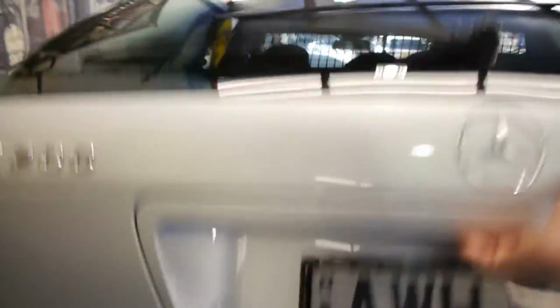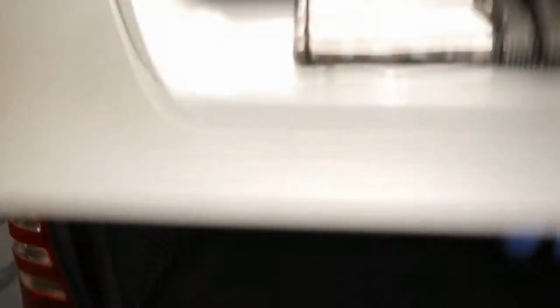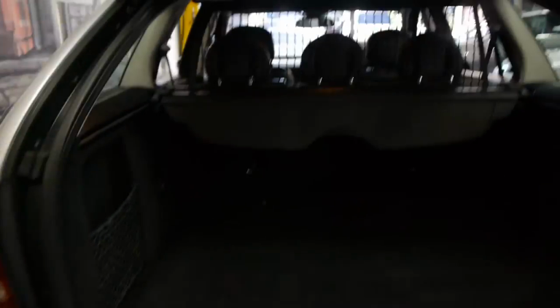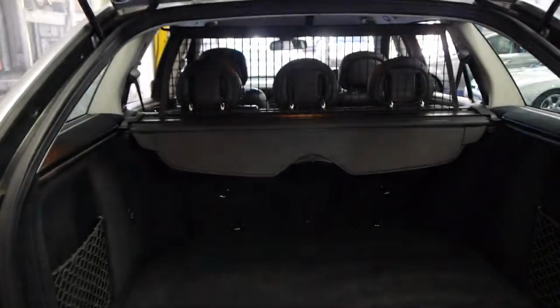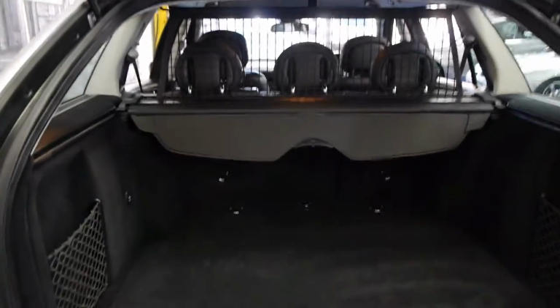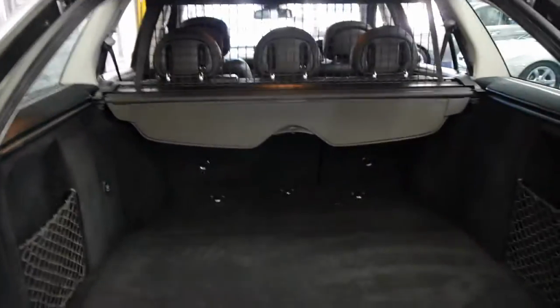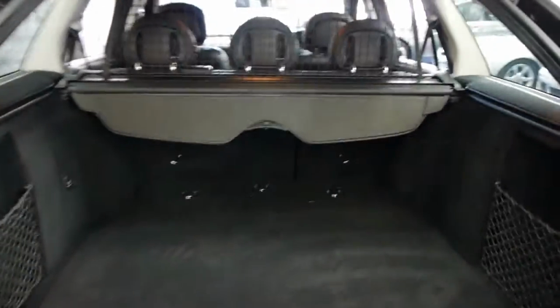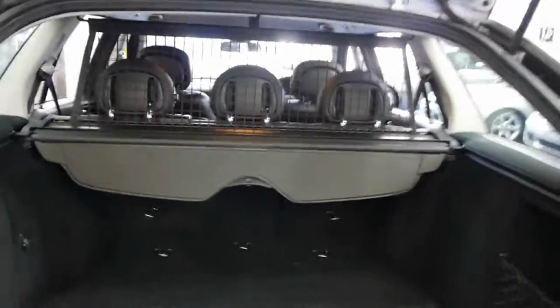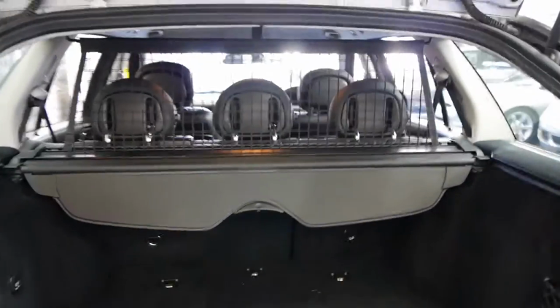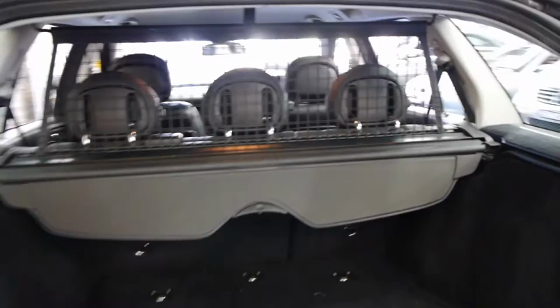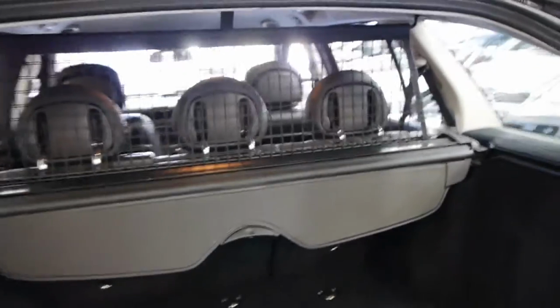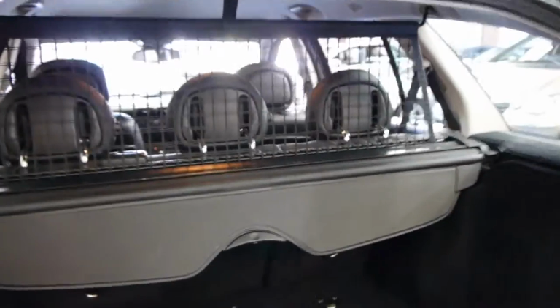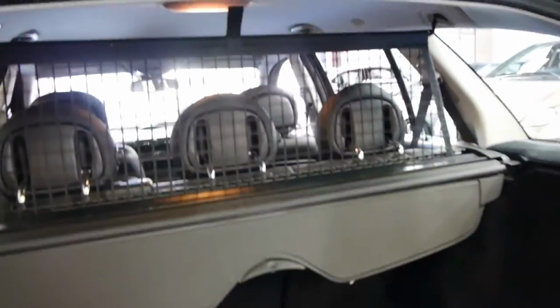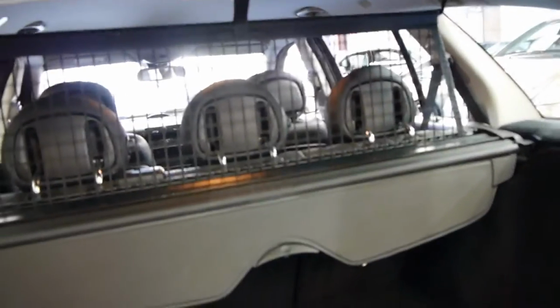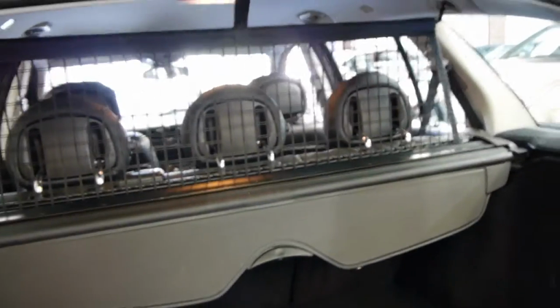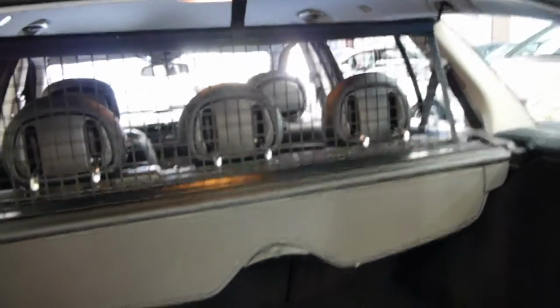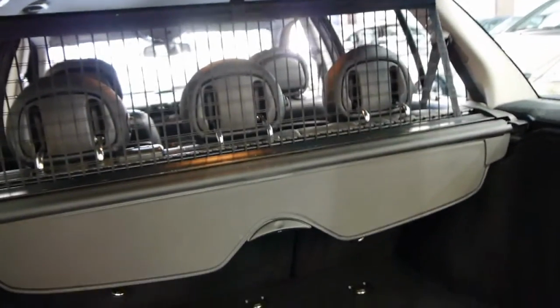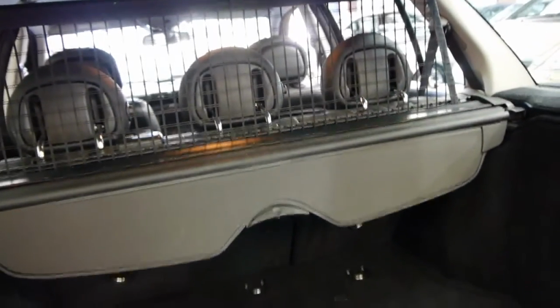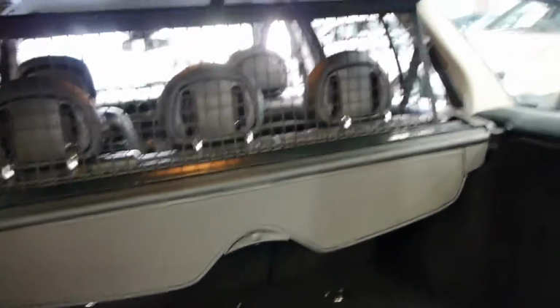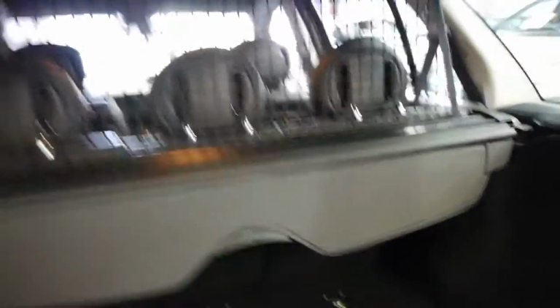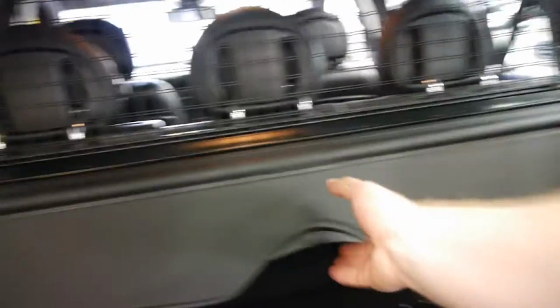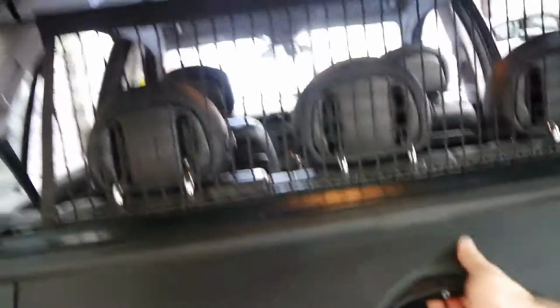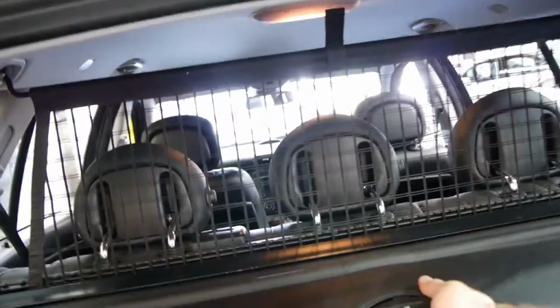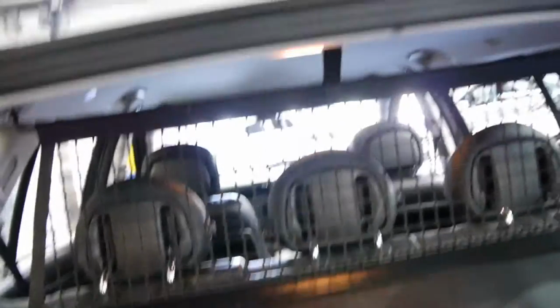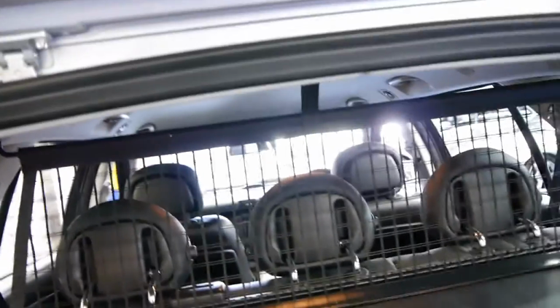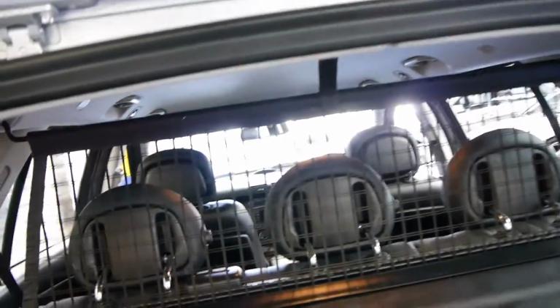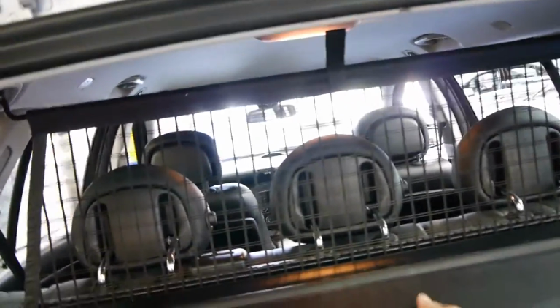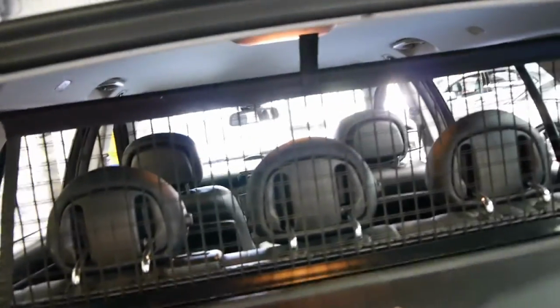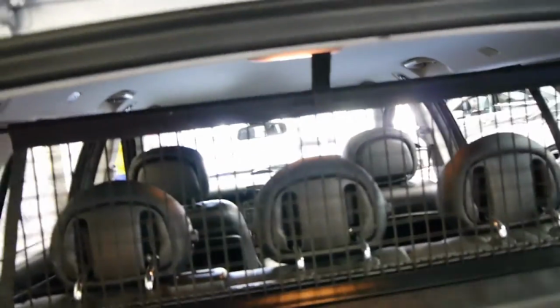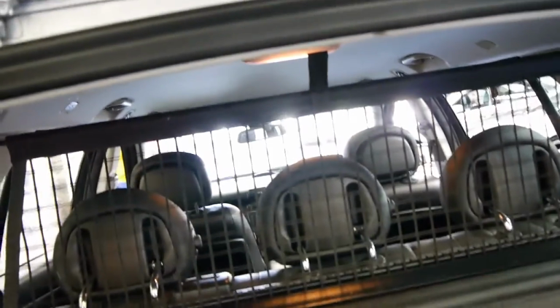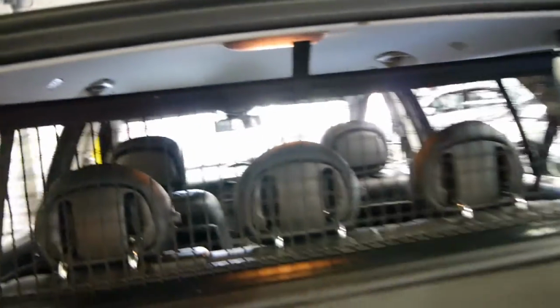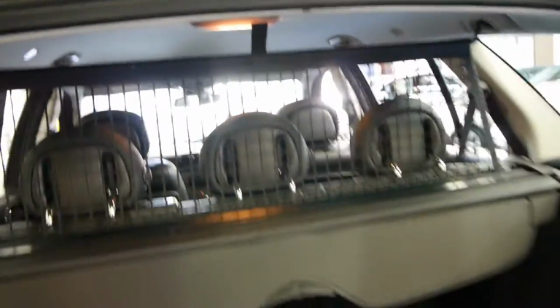Opening the back — it really is in amazing condition. It still has the cargo net and the parcel tray as well. Those do get lost over the years.